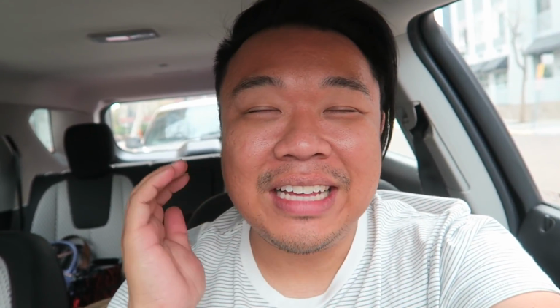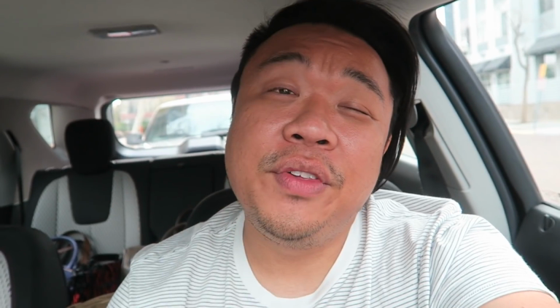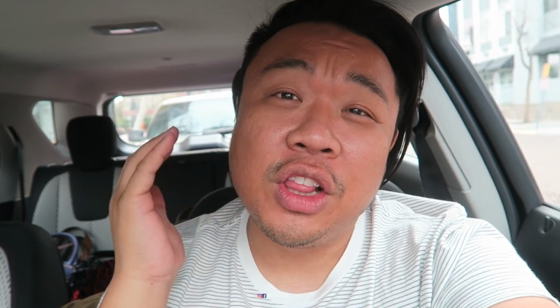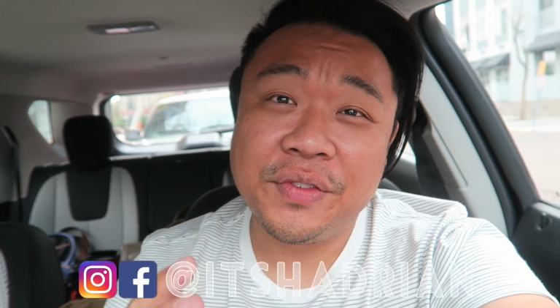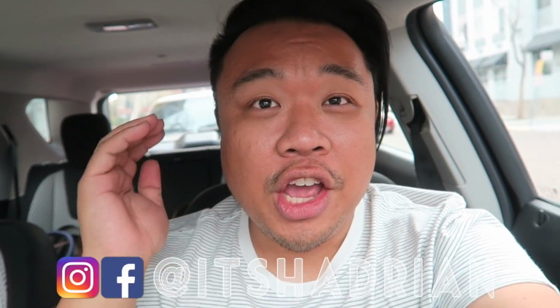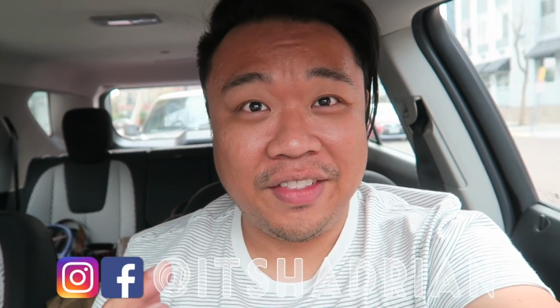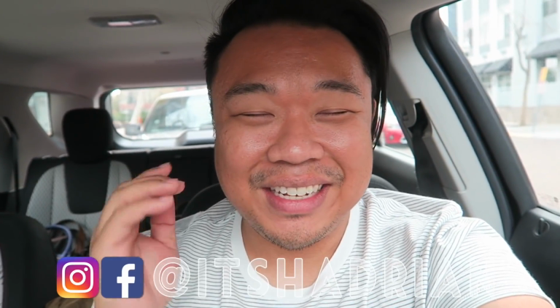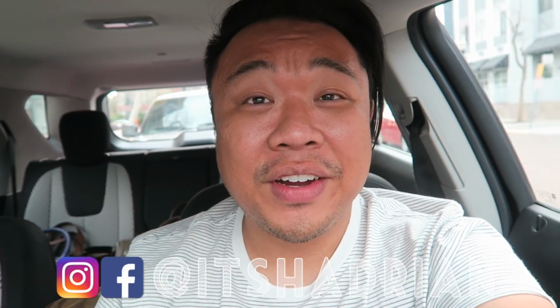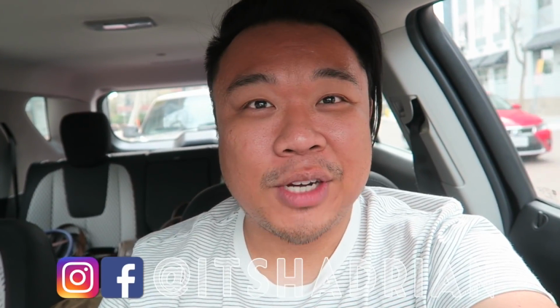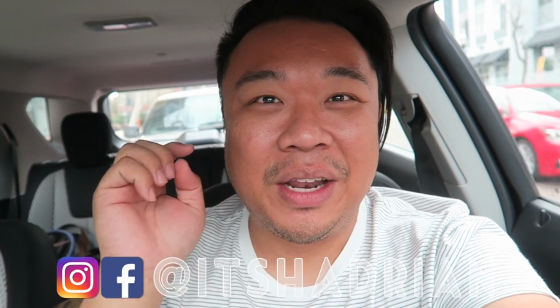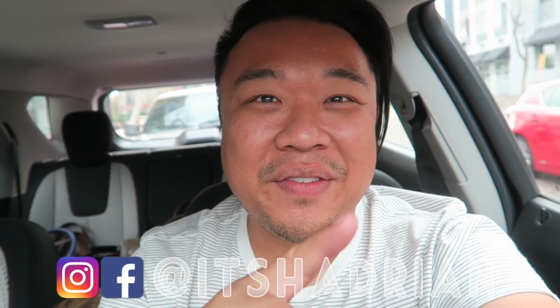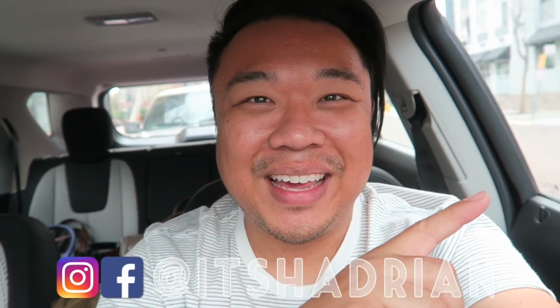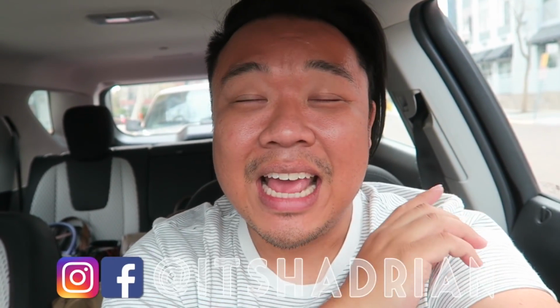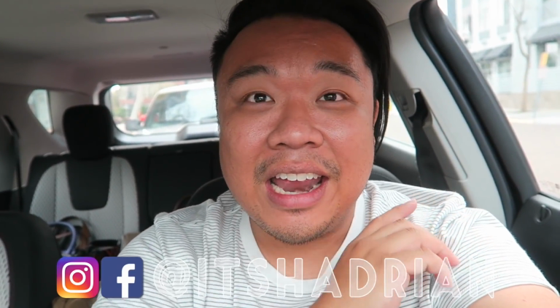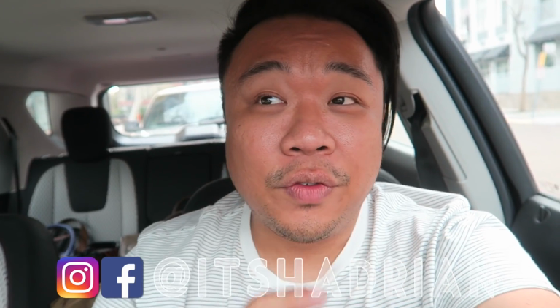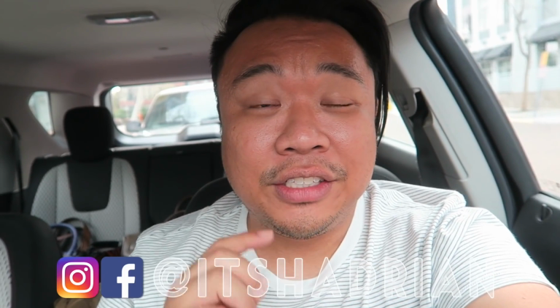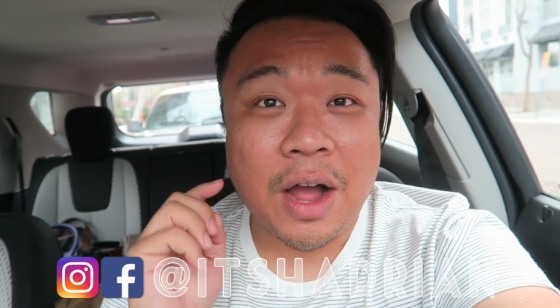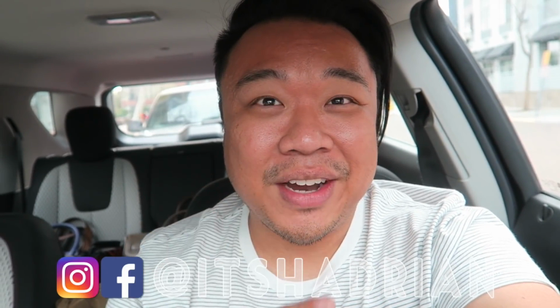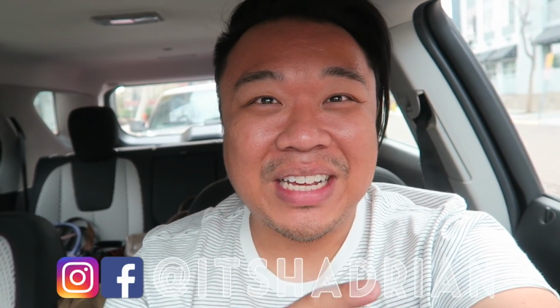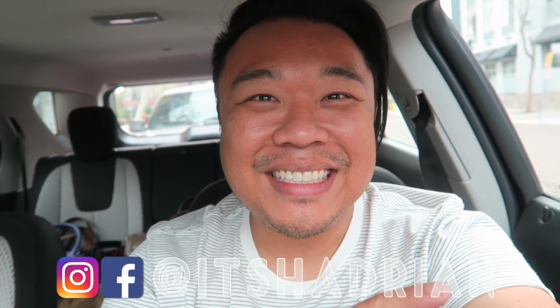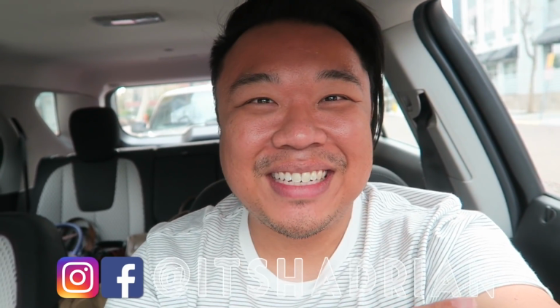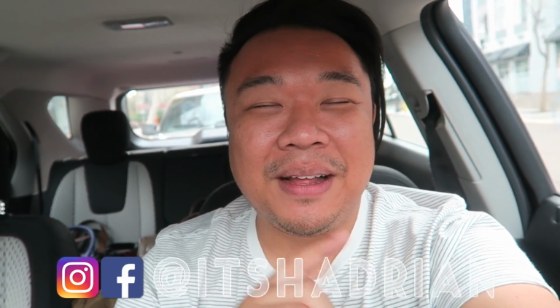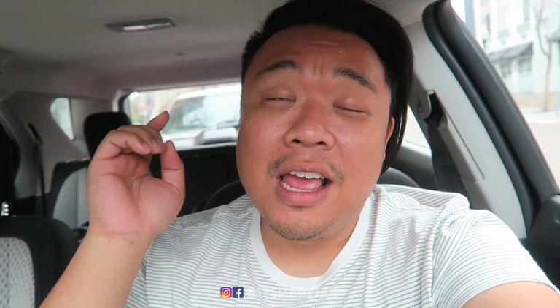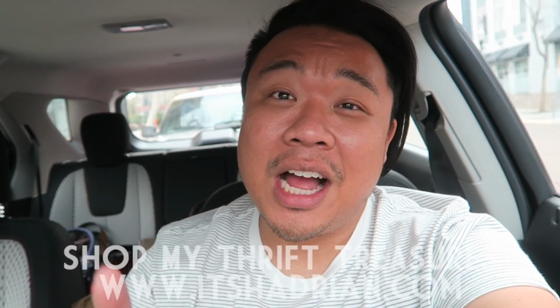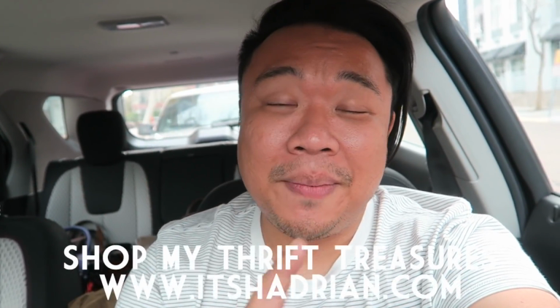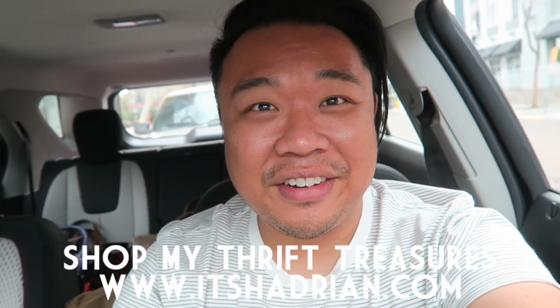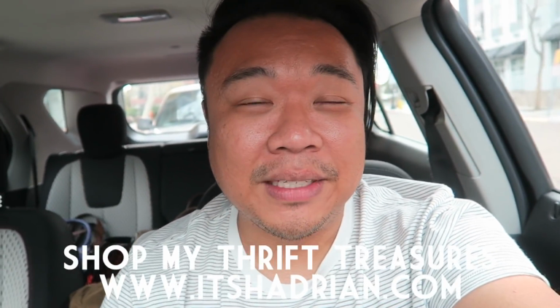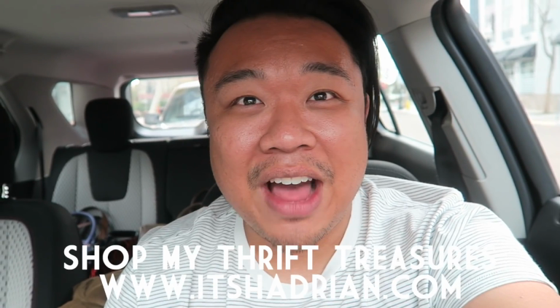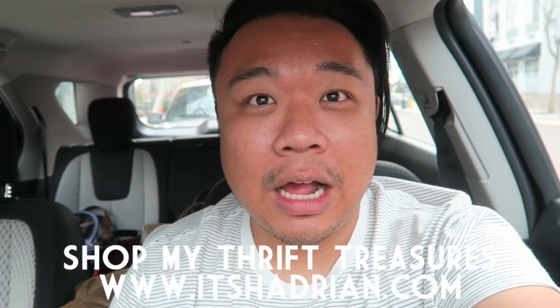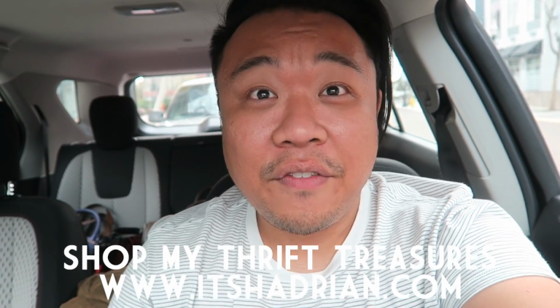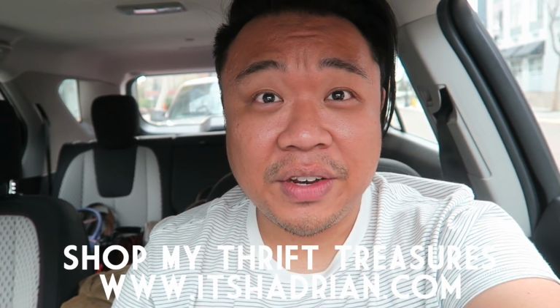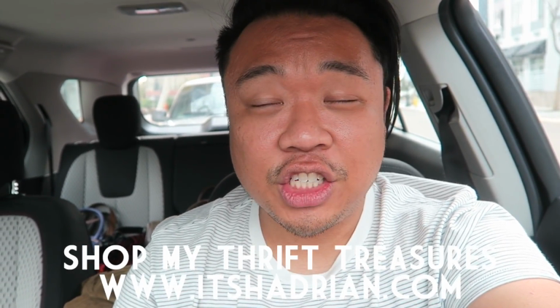If you guys love thrifting, love thrift hauls, love vlogs, don't forget to subscribe and hit the little bell button for notifications. Don't forget to check out my Instagram and Facebook — it's Hadrian. And check out my shop at itshadrian.com to see what I have for sale from my thrifting adventures.